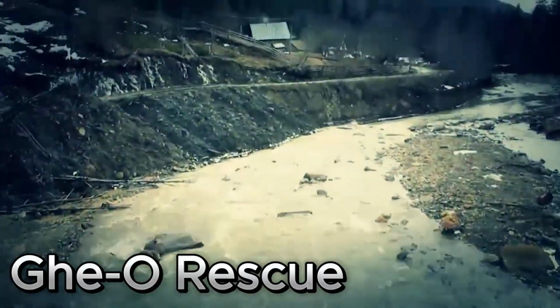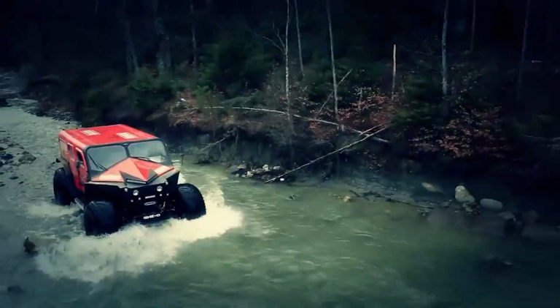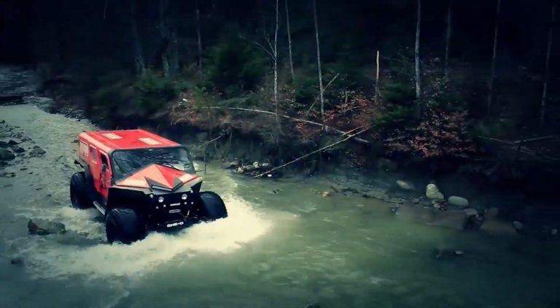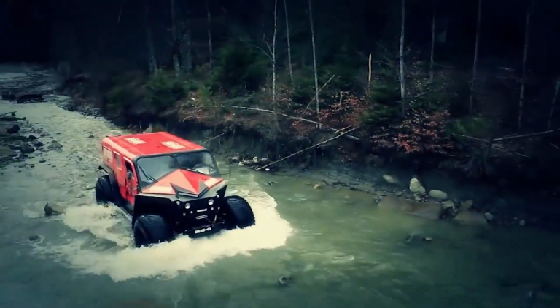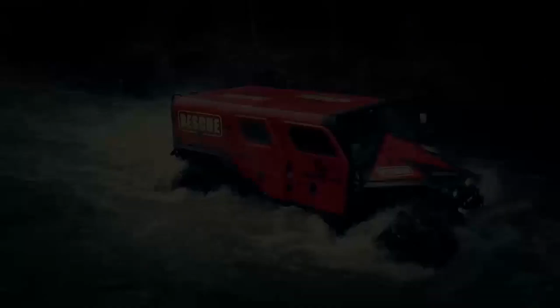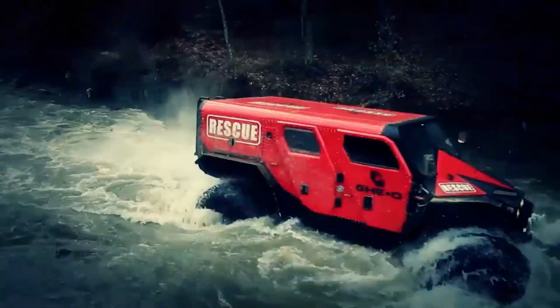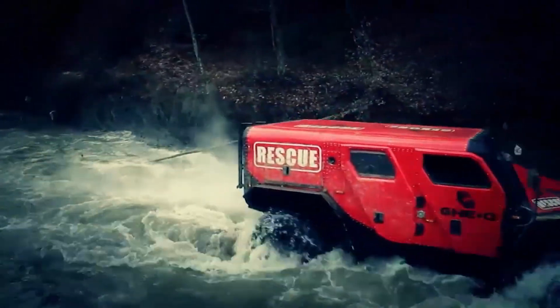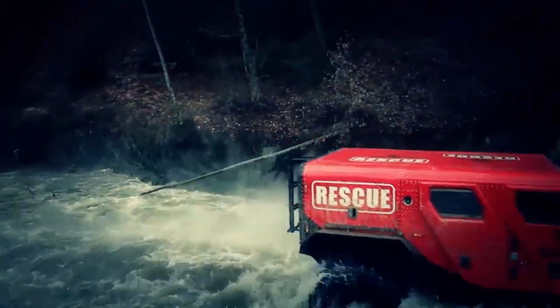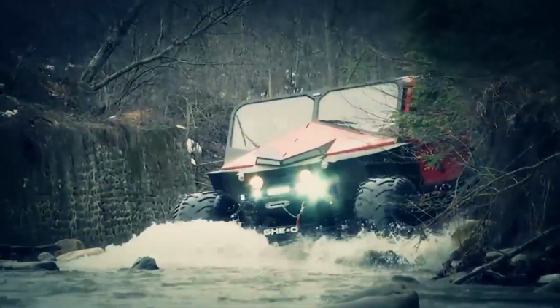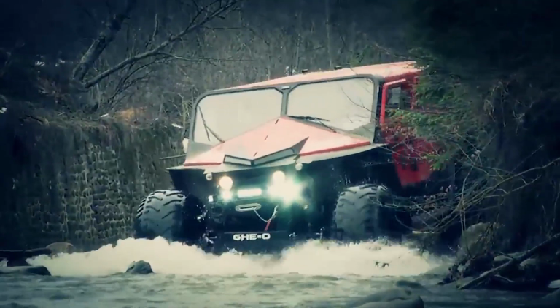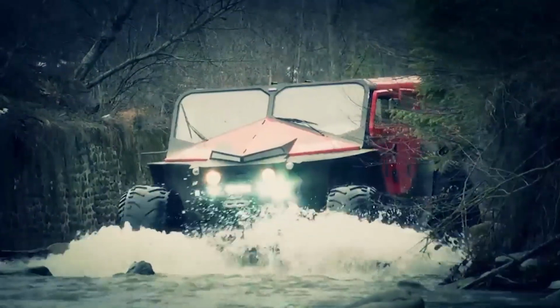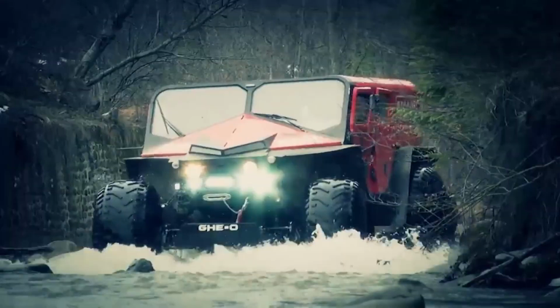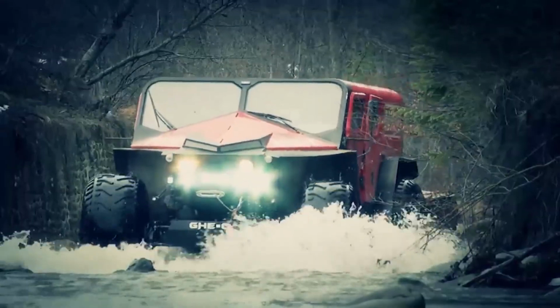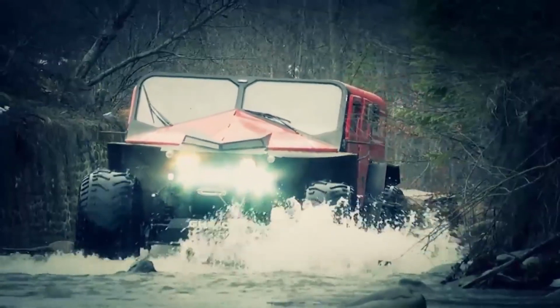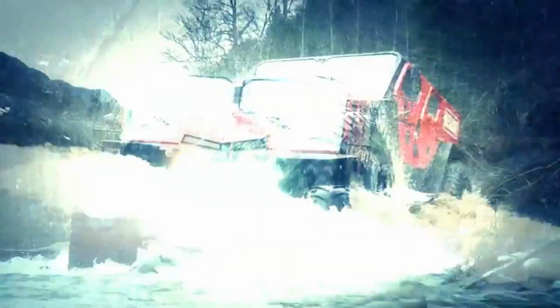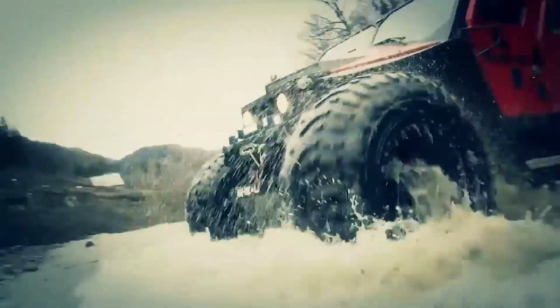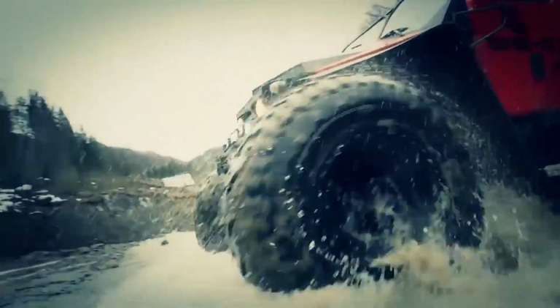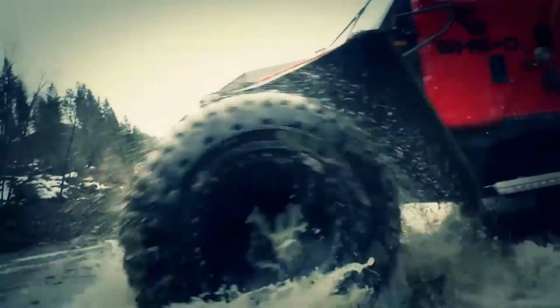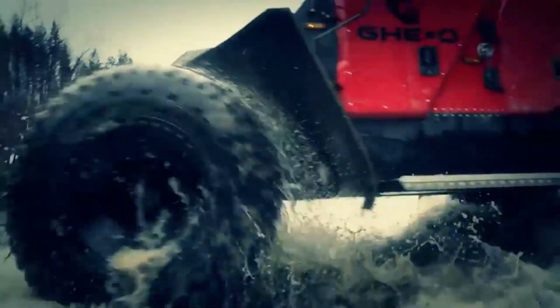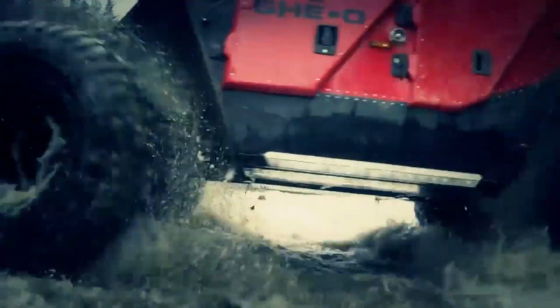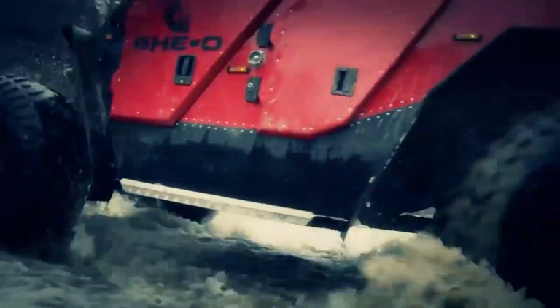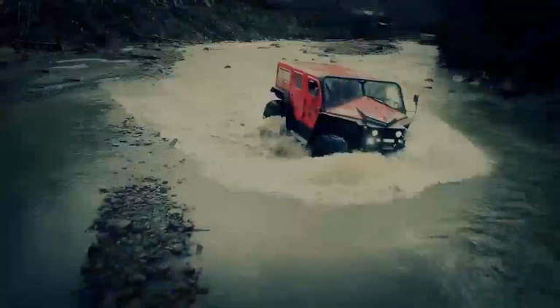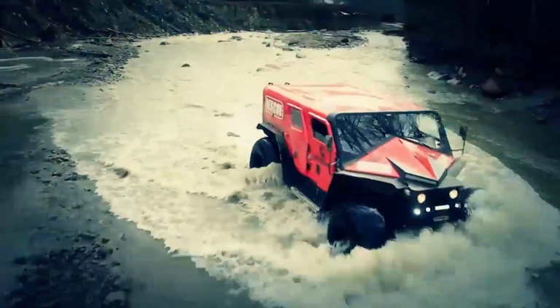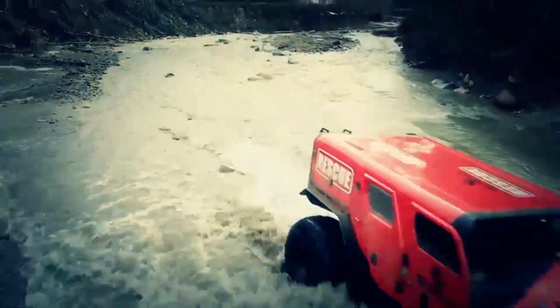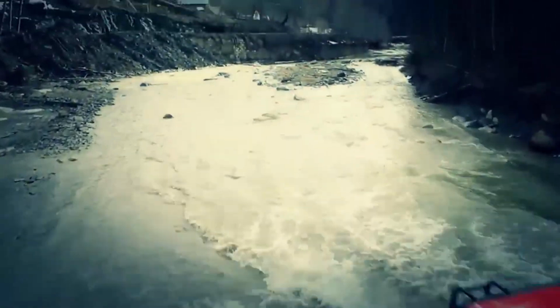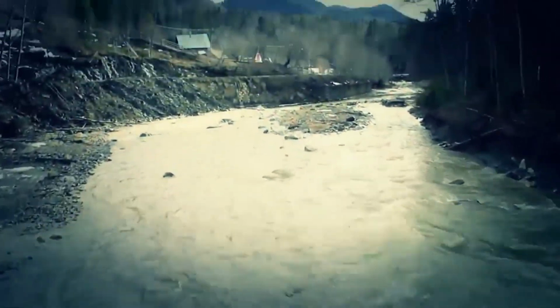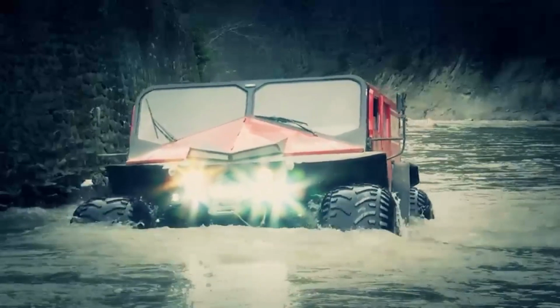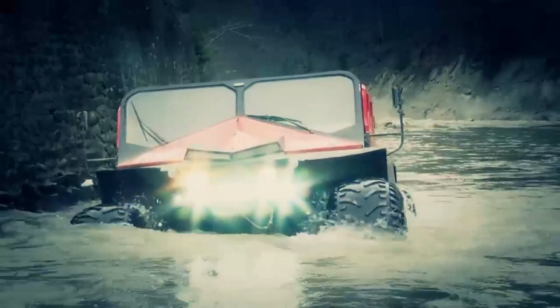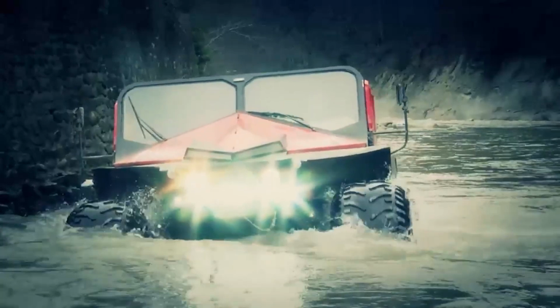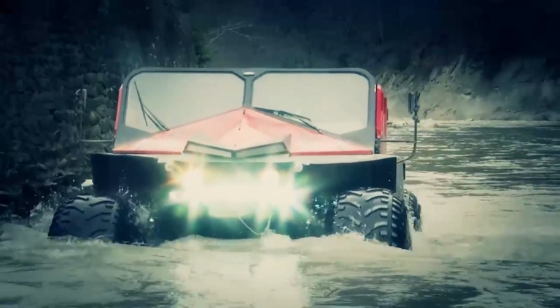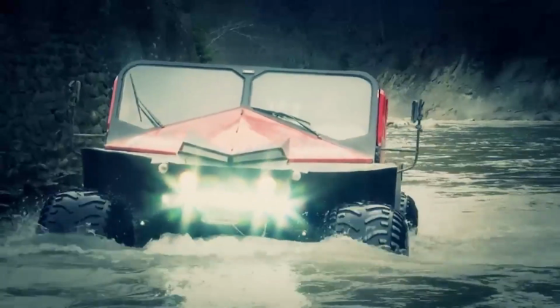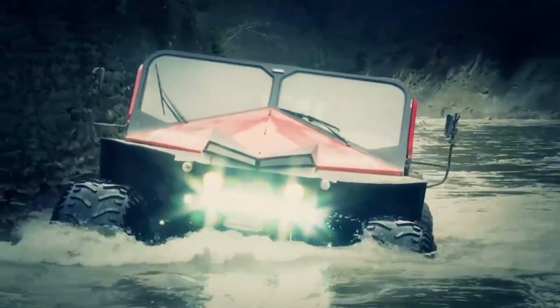Geo-rescue, a multi-purpose vehicle built to conquer brutal terrain and deliver aid where it's most critical, is equipped with features like water pumps, stretchers, and snow plows, making it a vital tool in extreme scenarios.